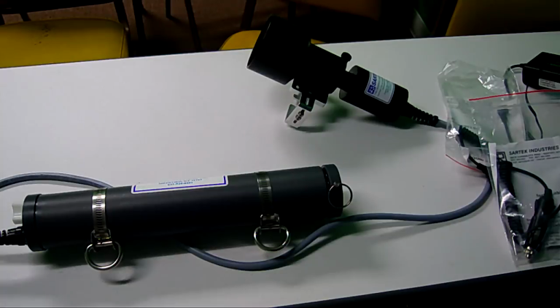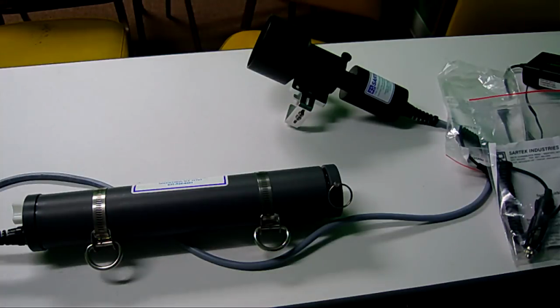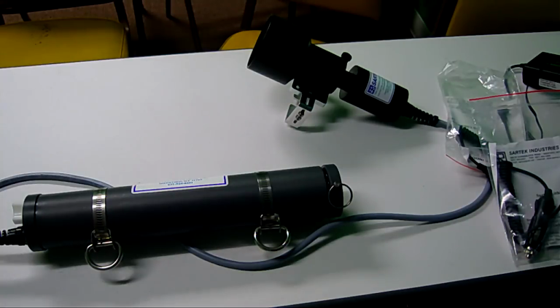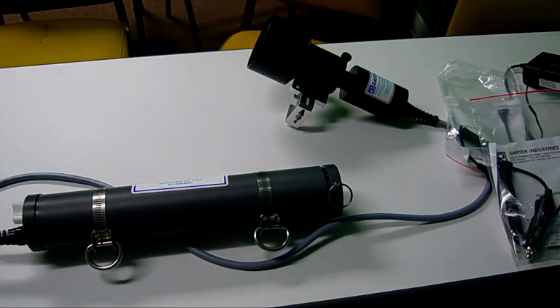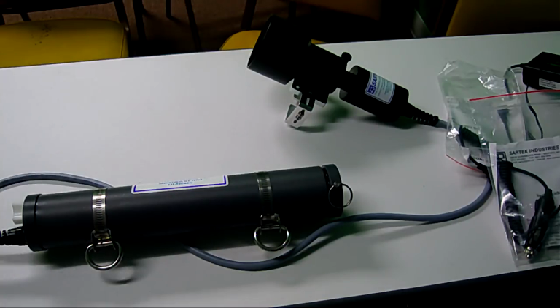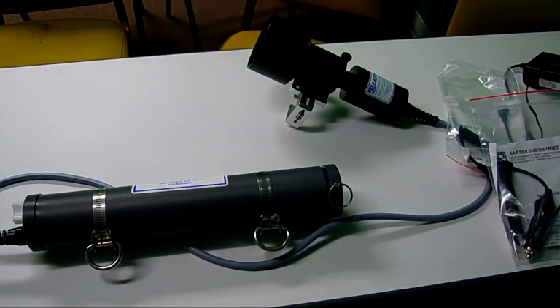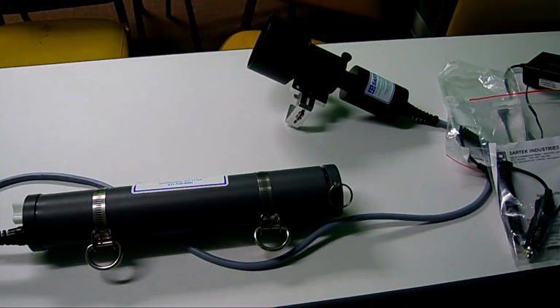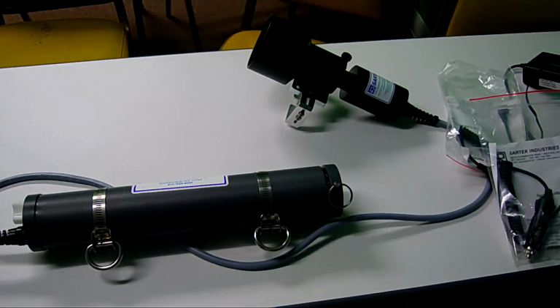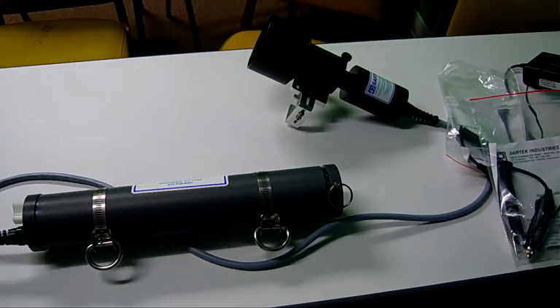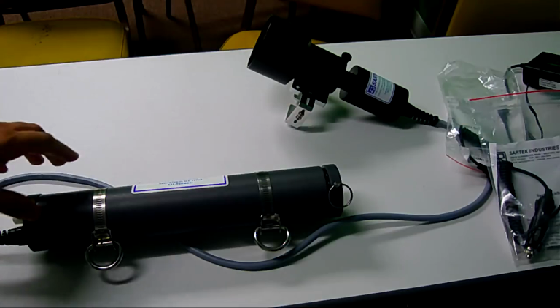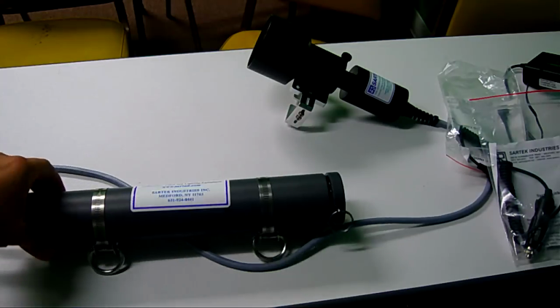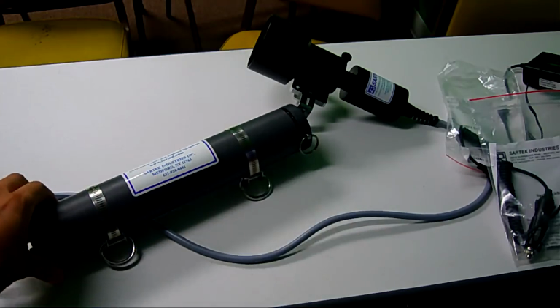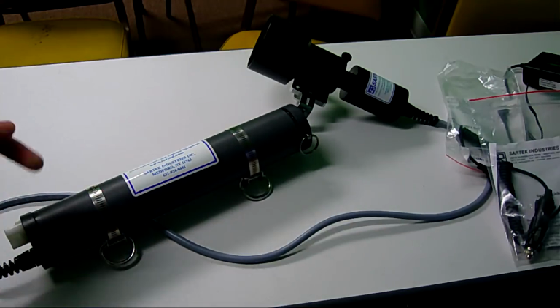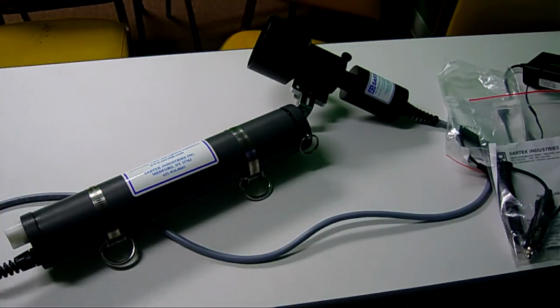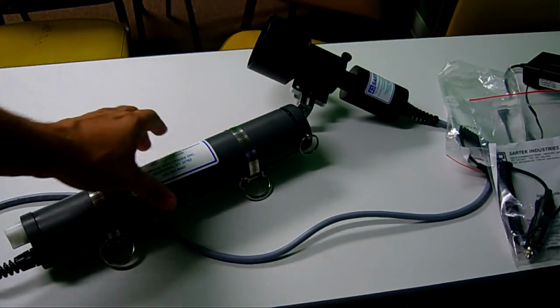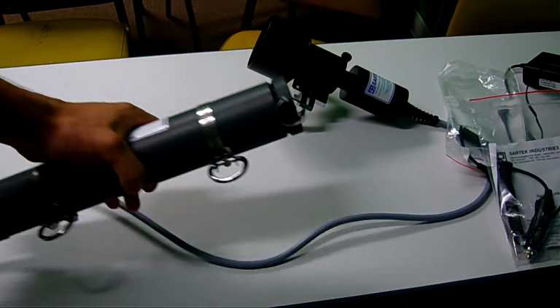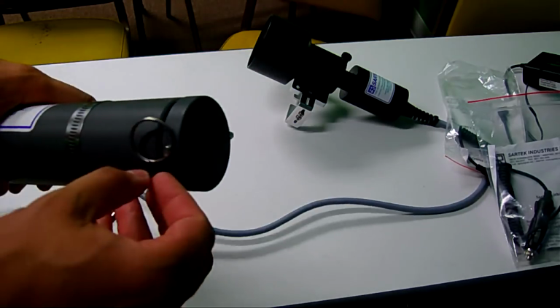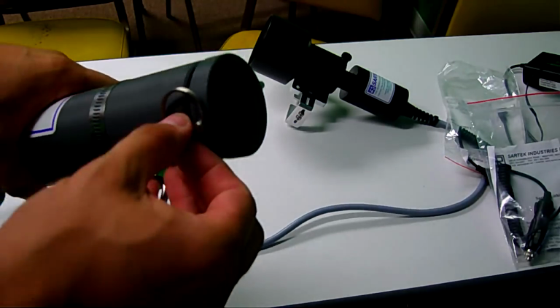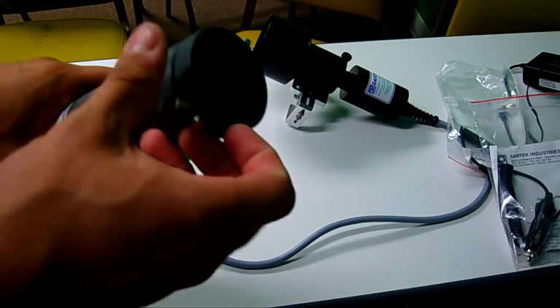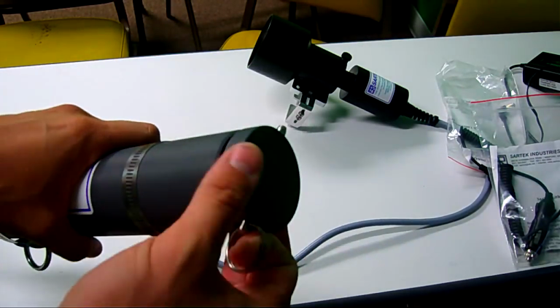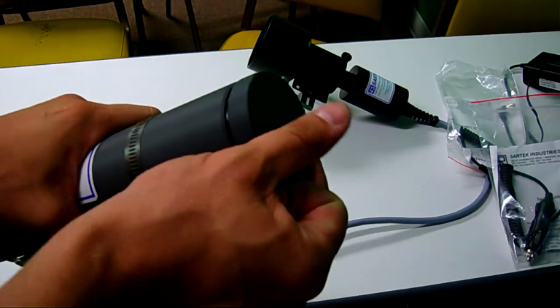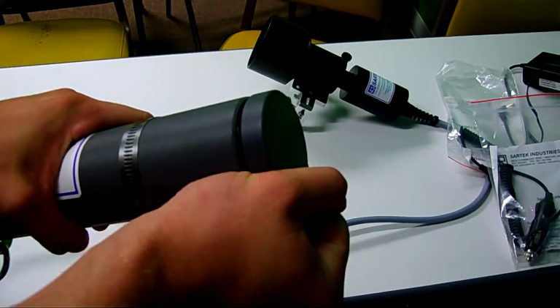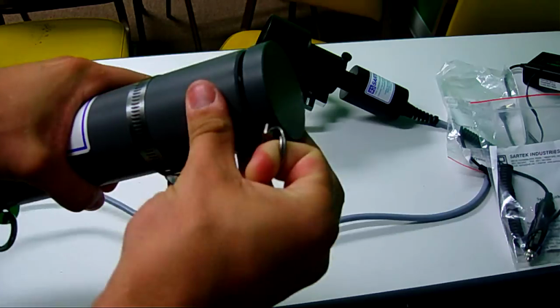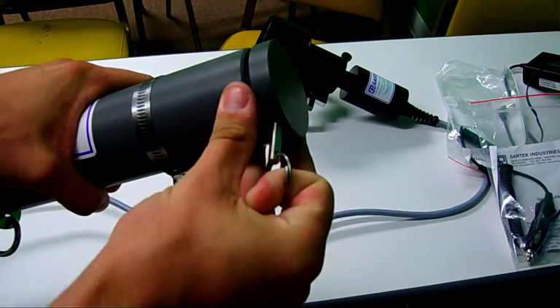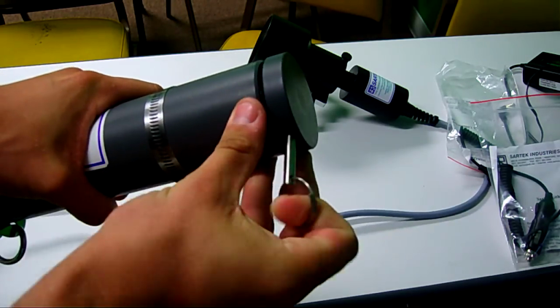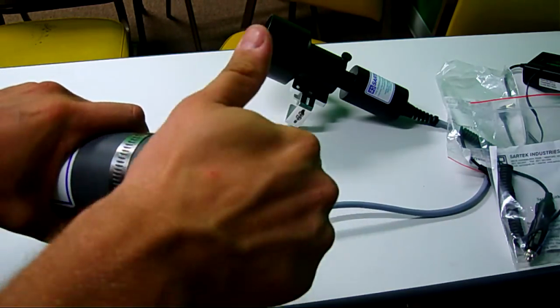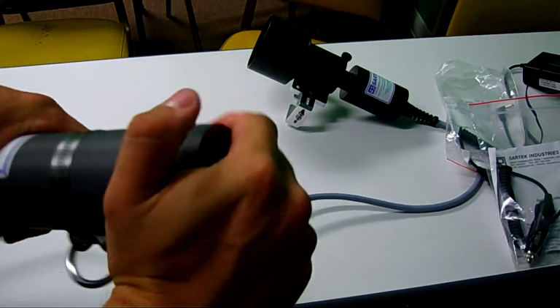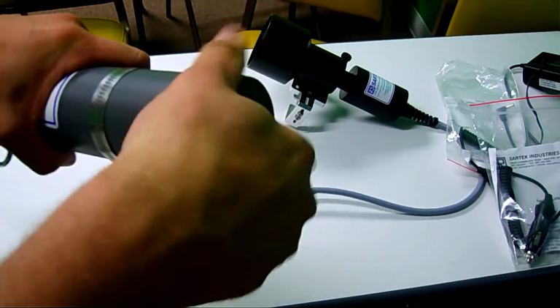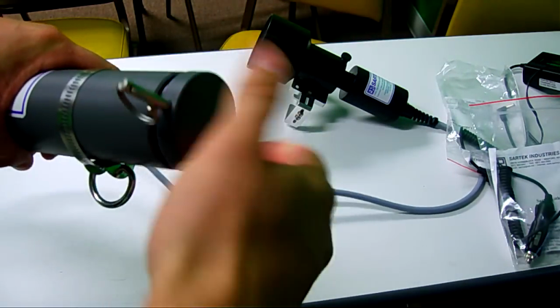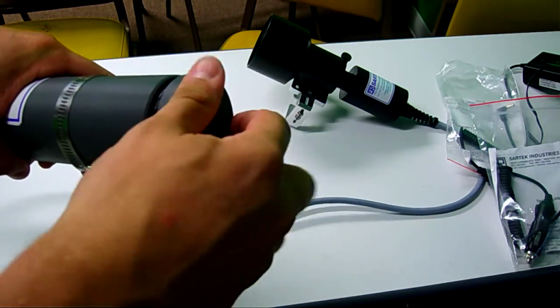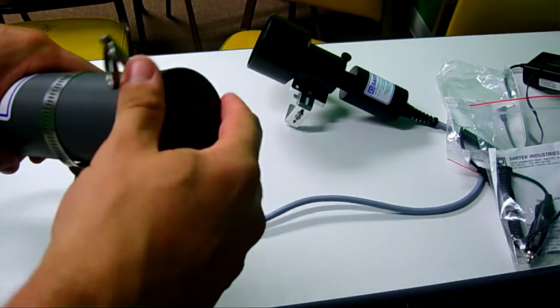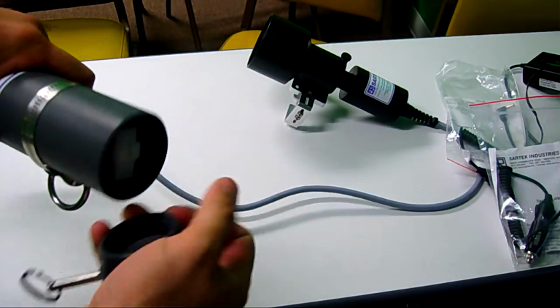Here we have the new Sartex 35 Watt HID. This one has a 10.4 amp lithium ion battery pack. Something unique with these Sartex is how you open the battery — you've got a cotter pin here, use that to crack it open and break the seal.